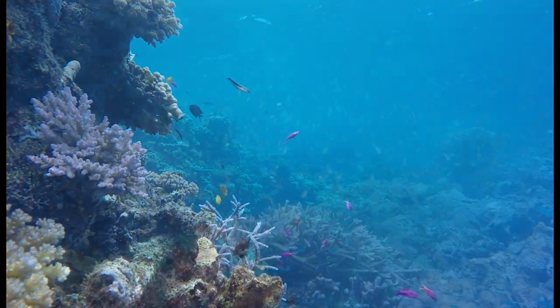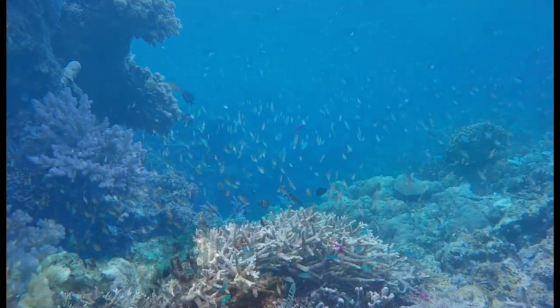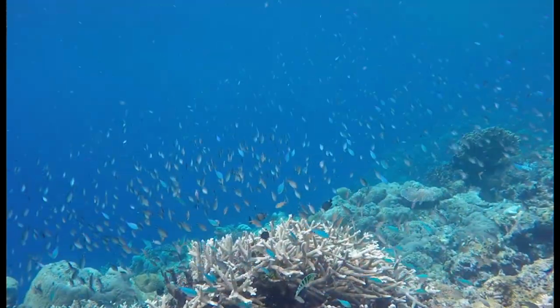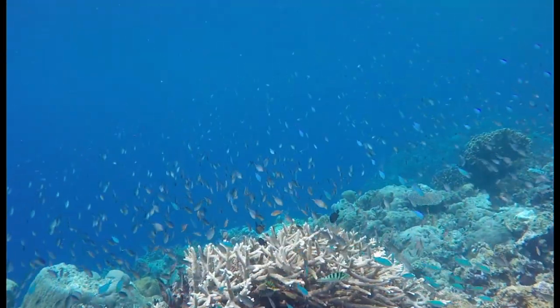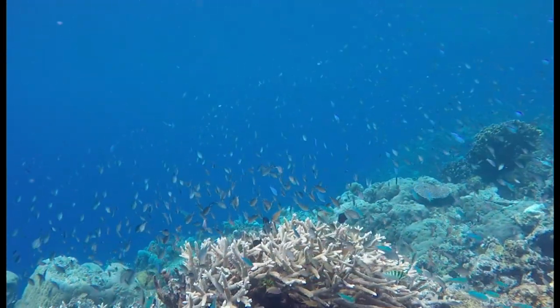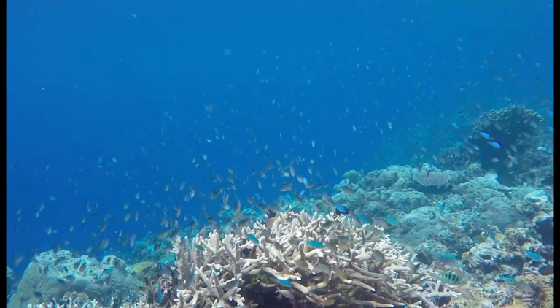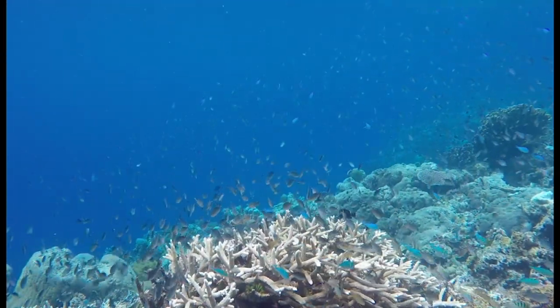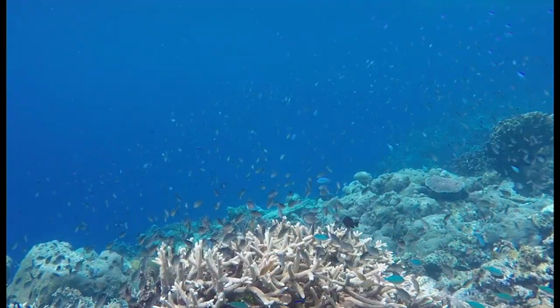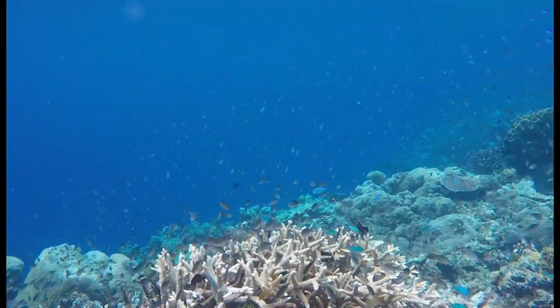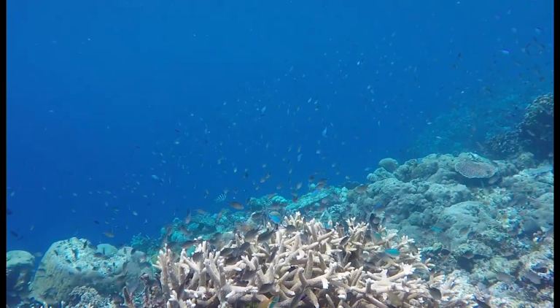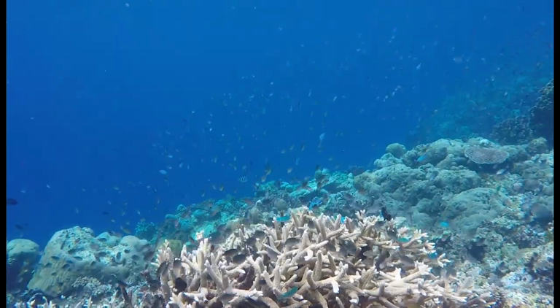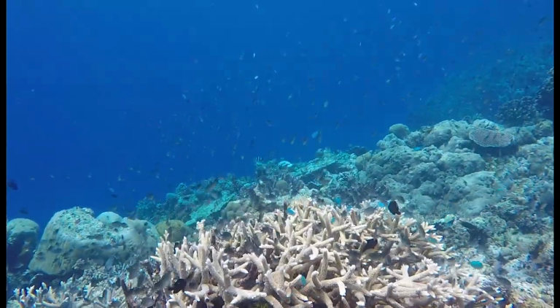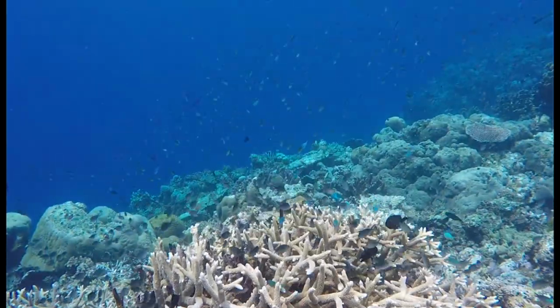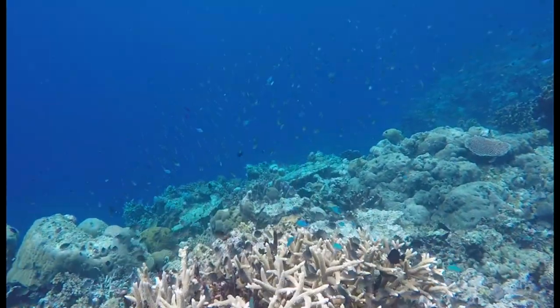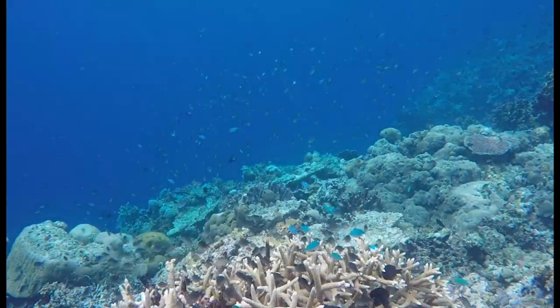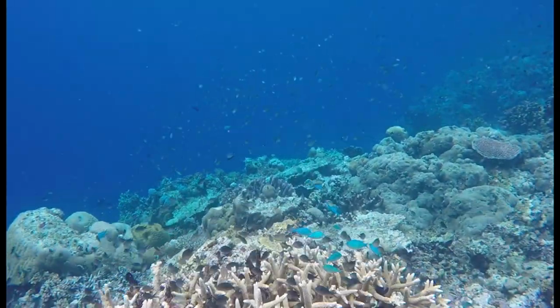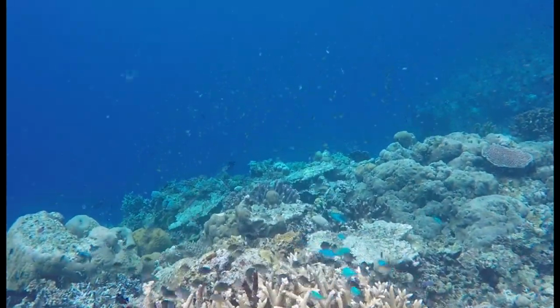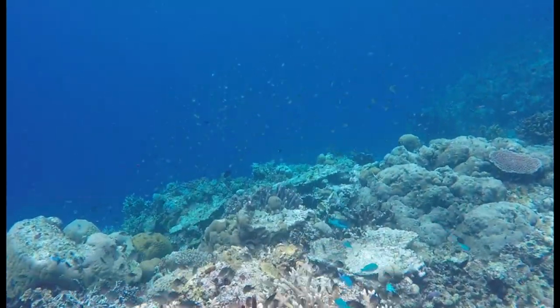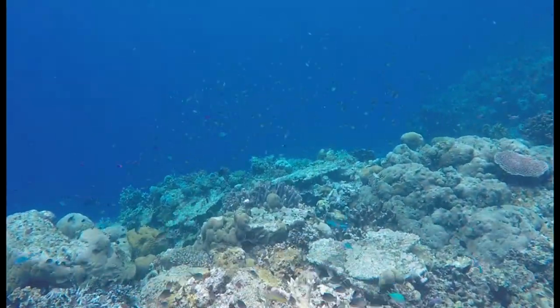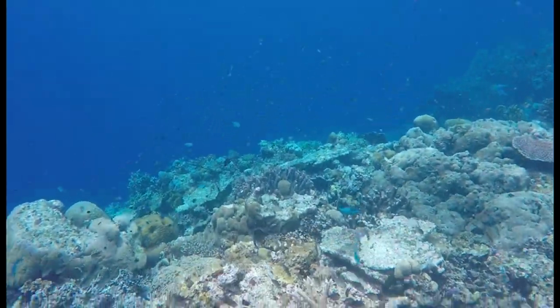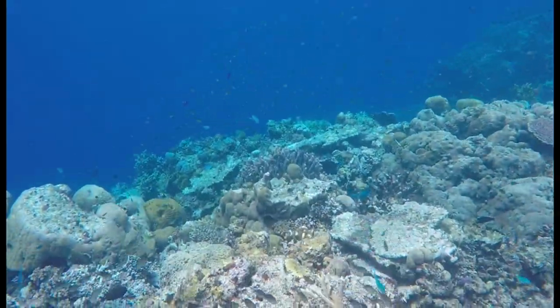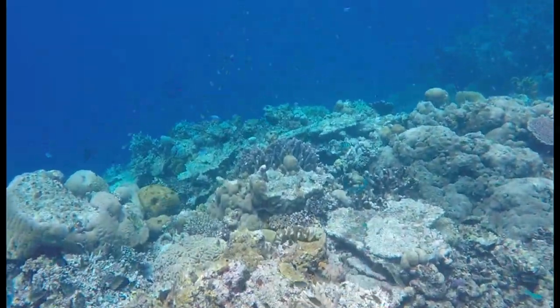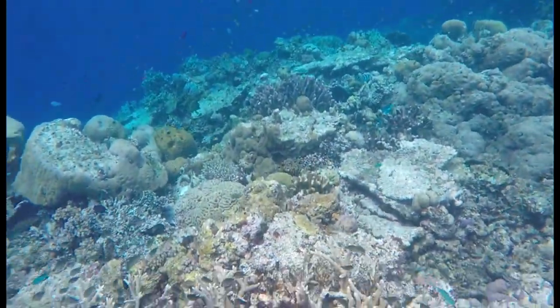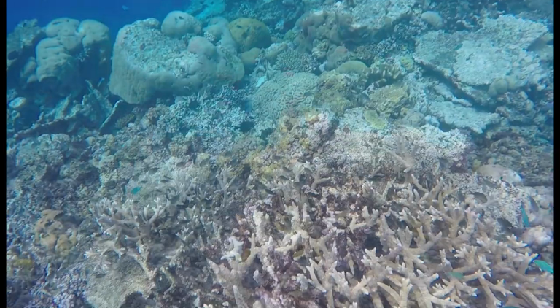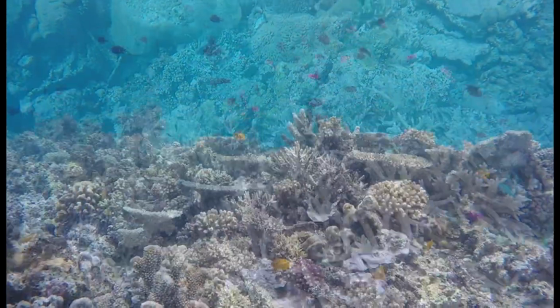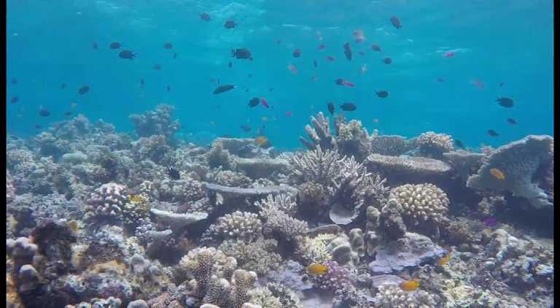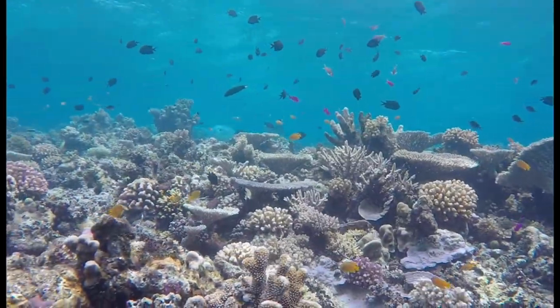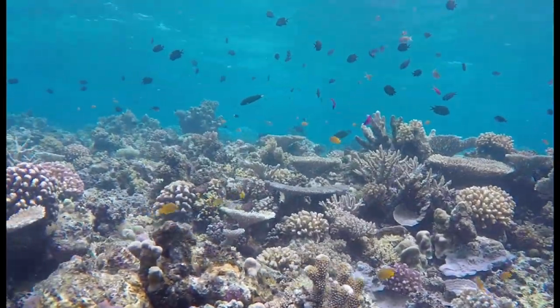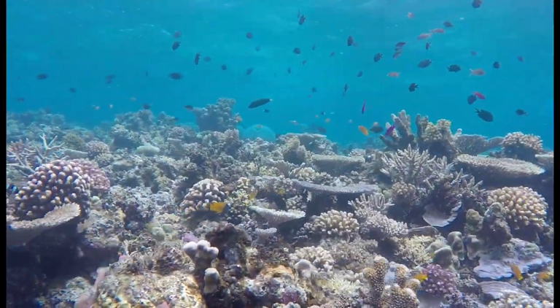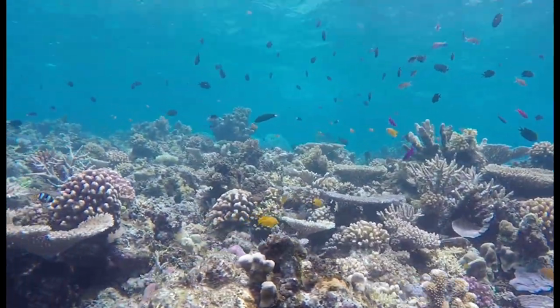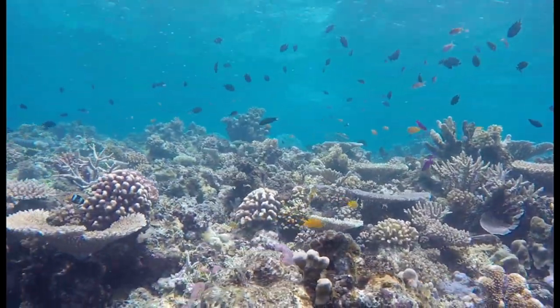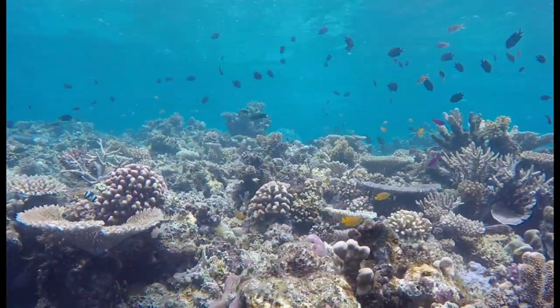Many people rely on reefs for resources such as food. Coral reefs contribute to fisheries, tourism, and medical advances, yielding at least $30 billion annually to the global economy.